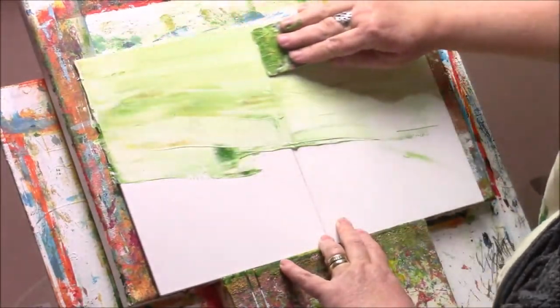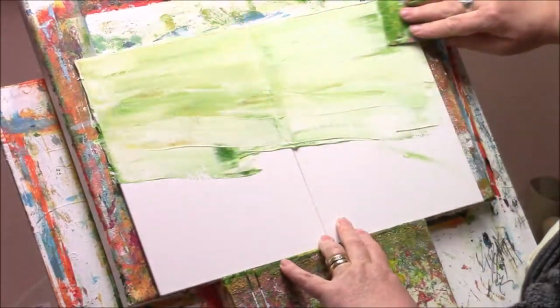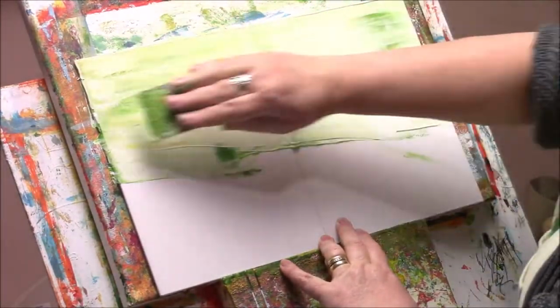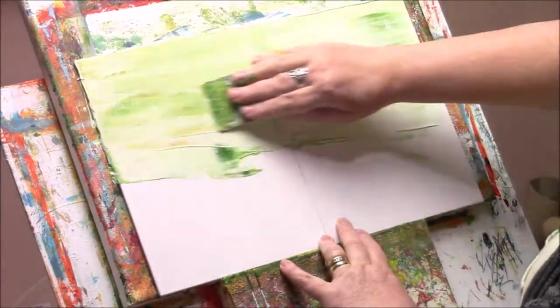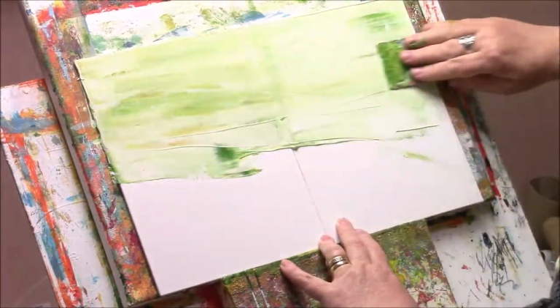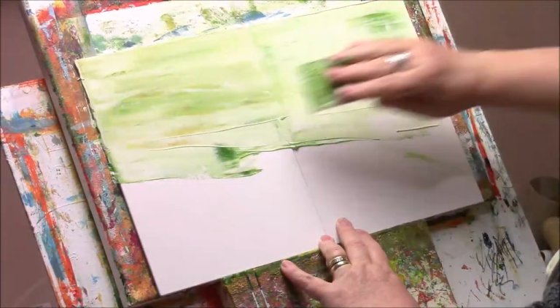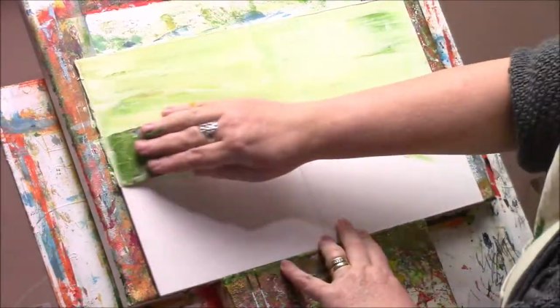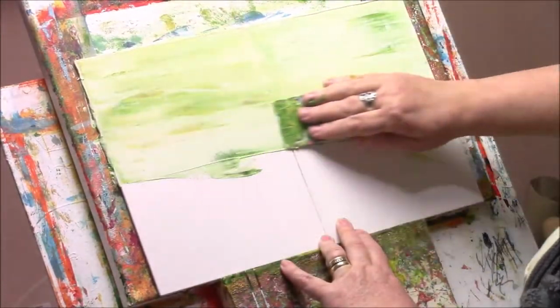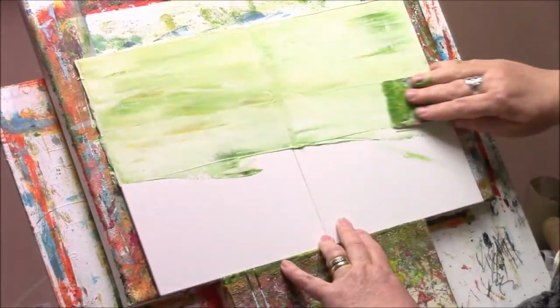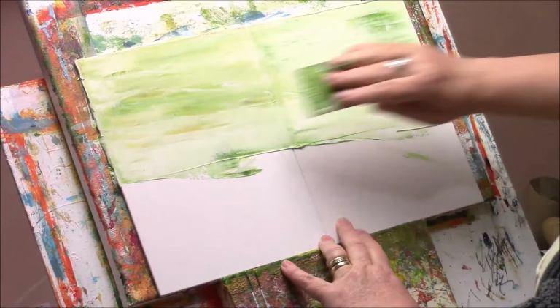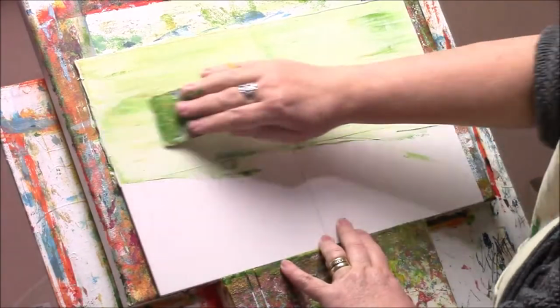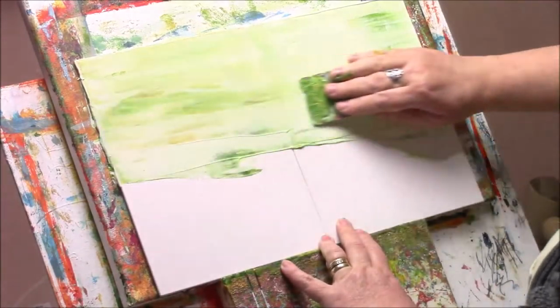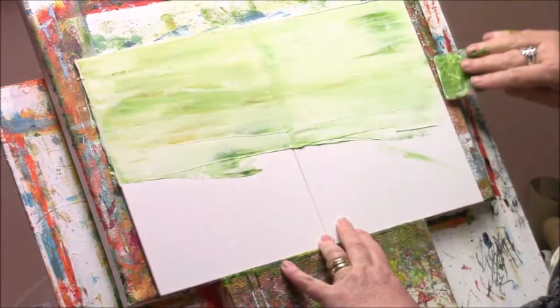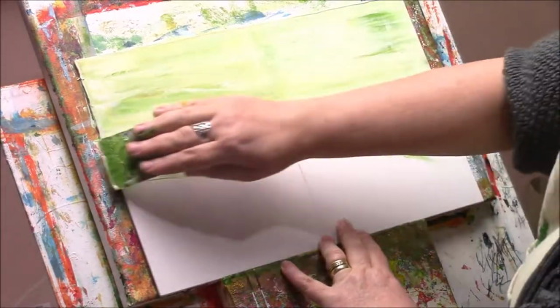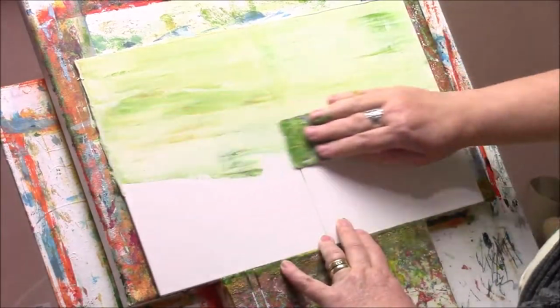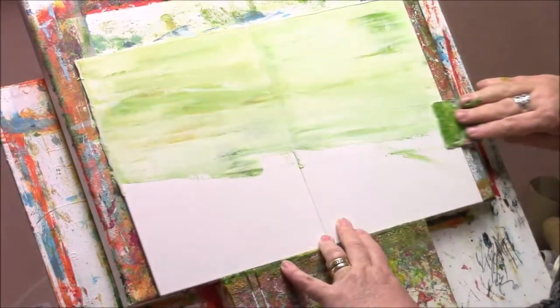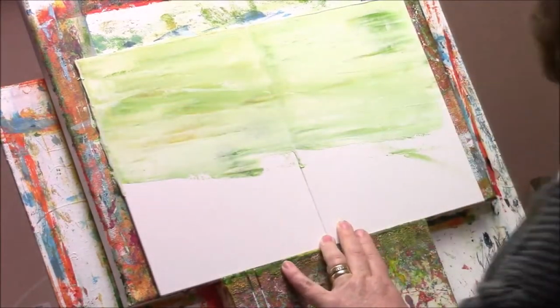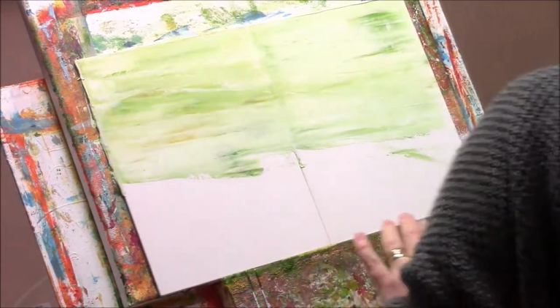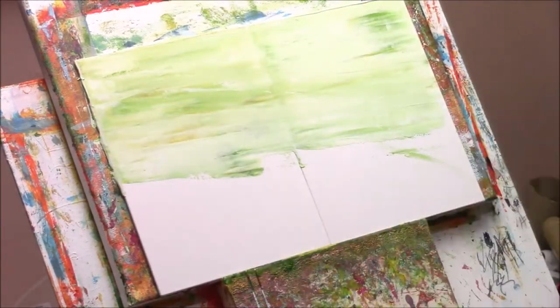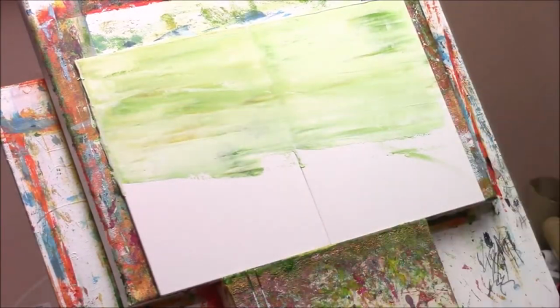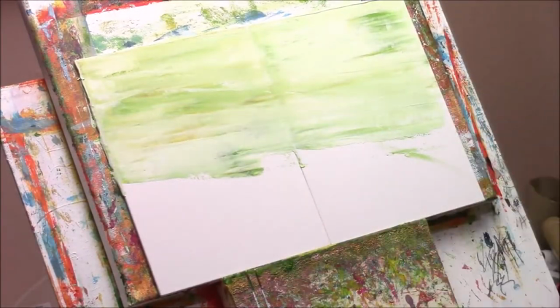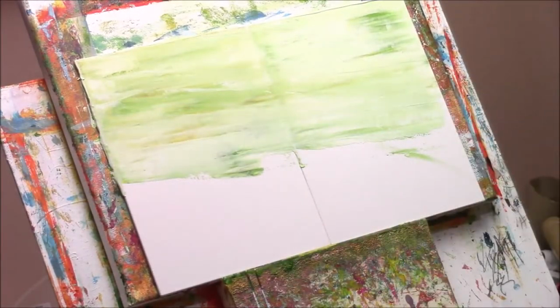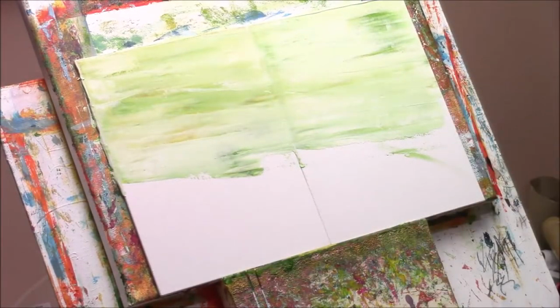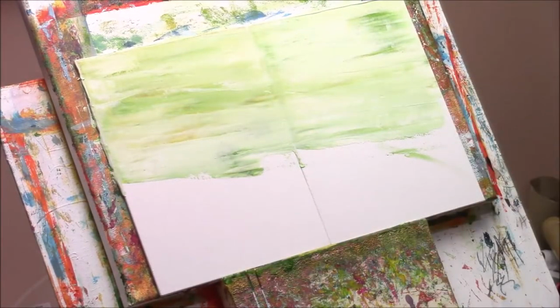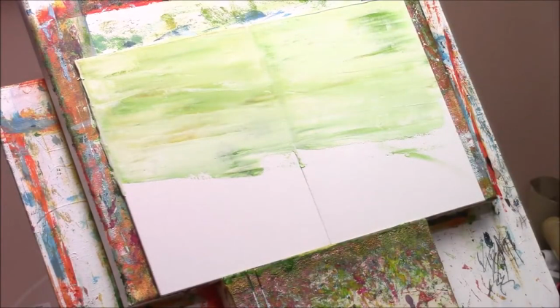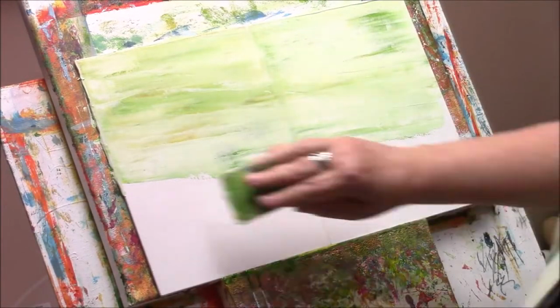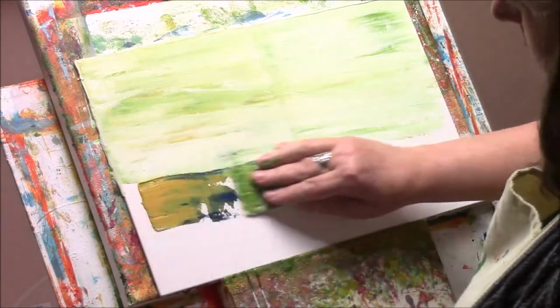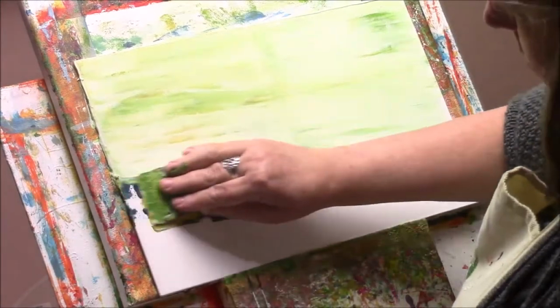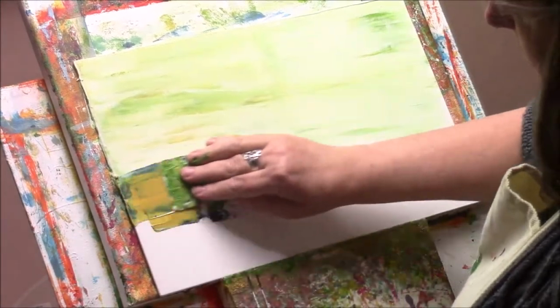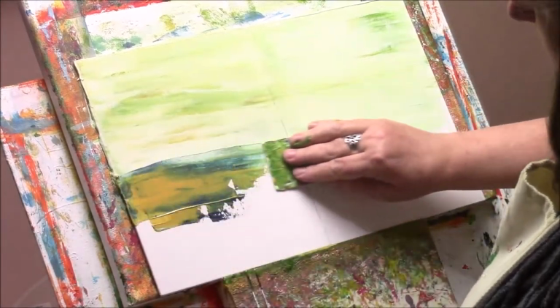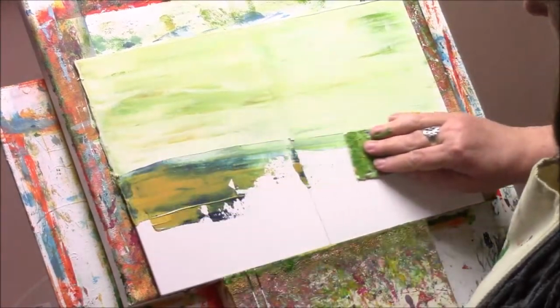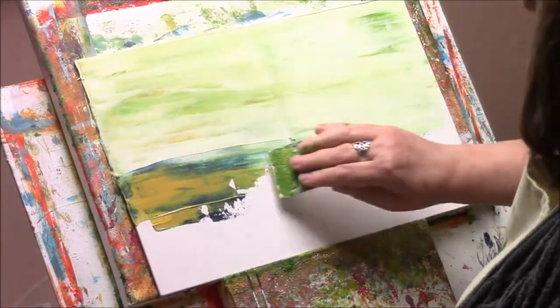It's what I do. I like to play when I'm working on my paintings and the best paintings are actually the ones where I've enjoyed the process the most.